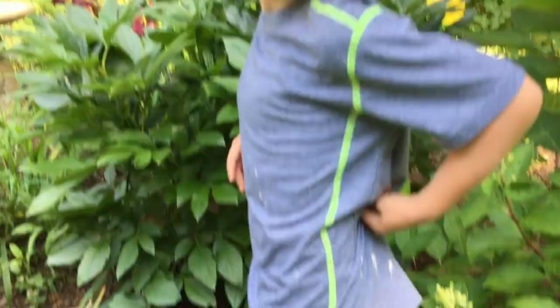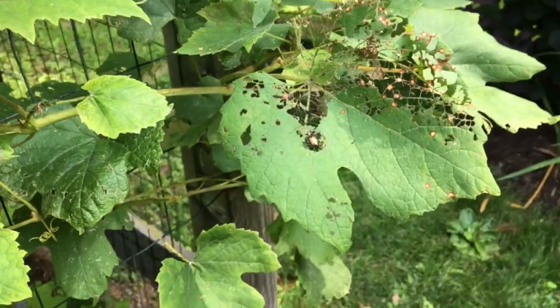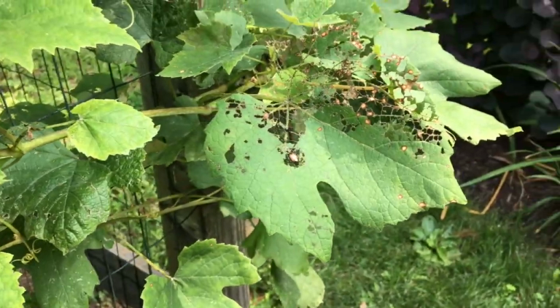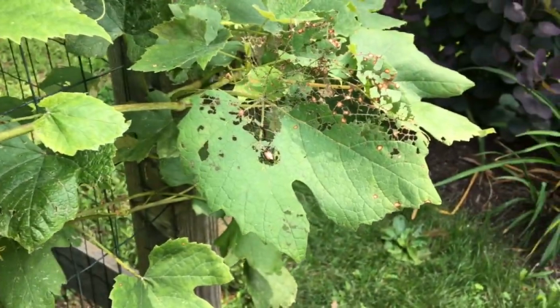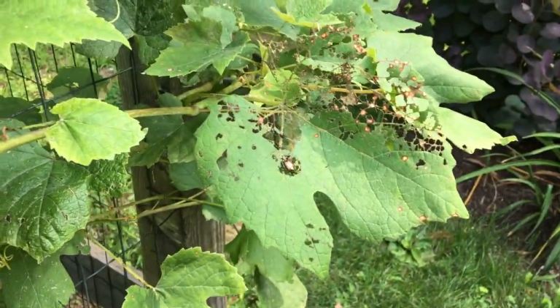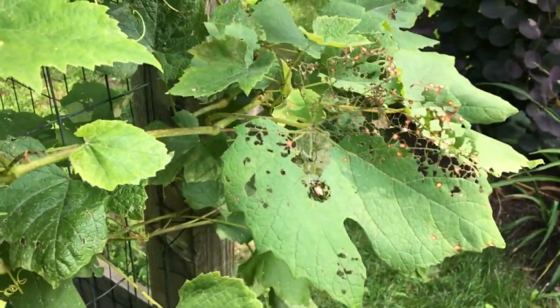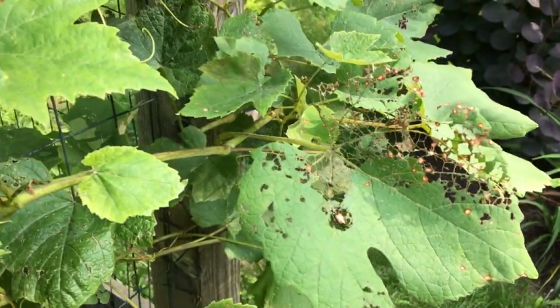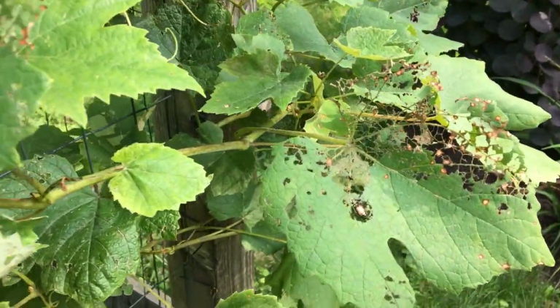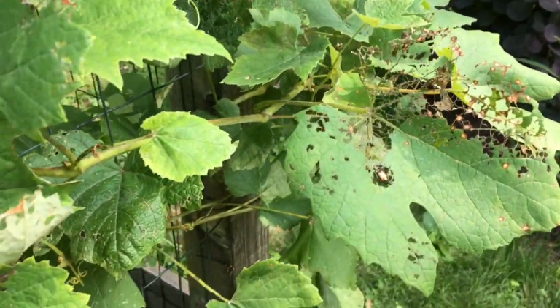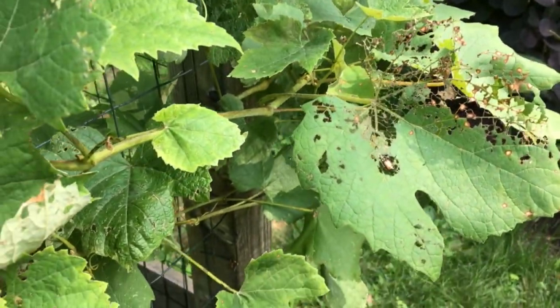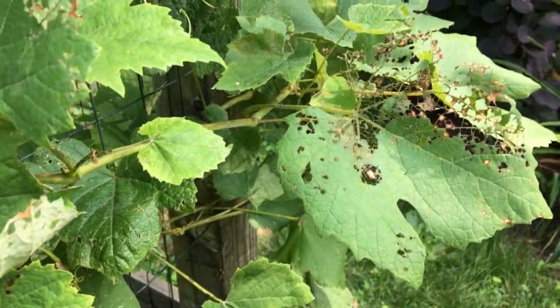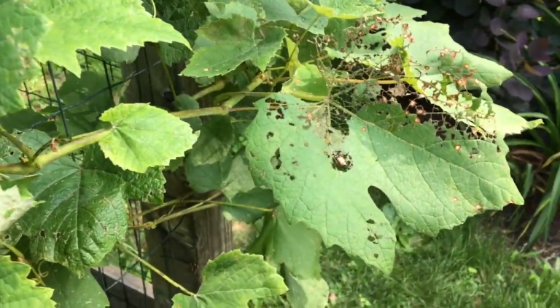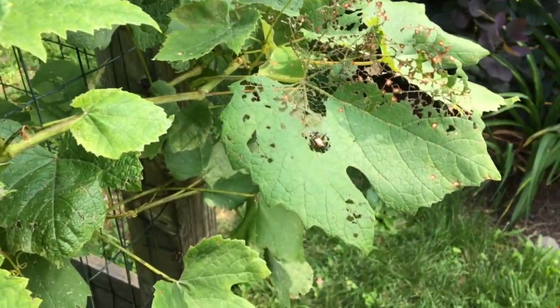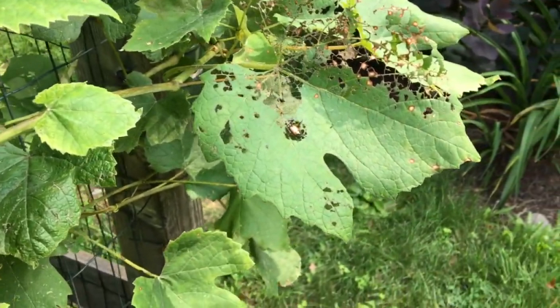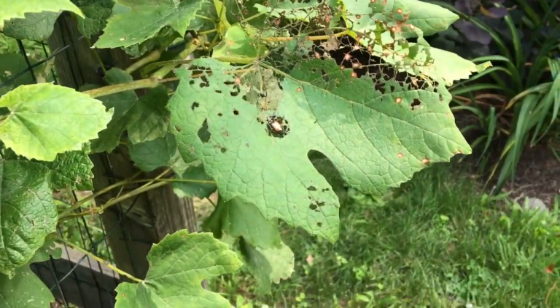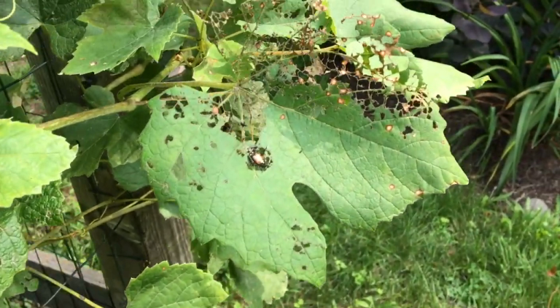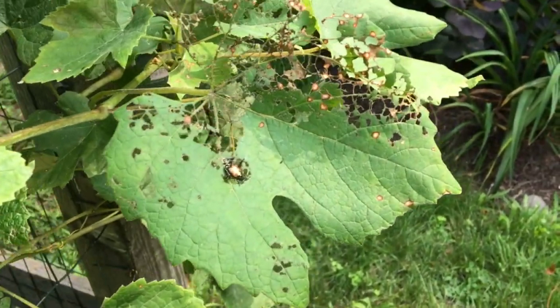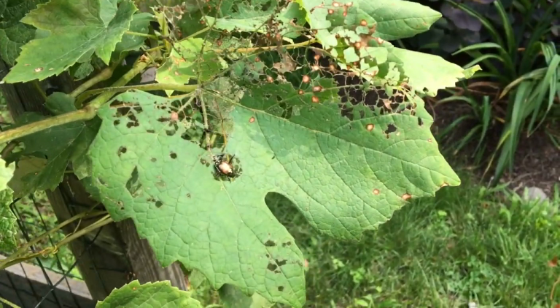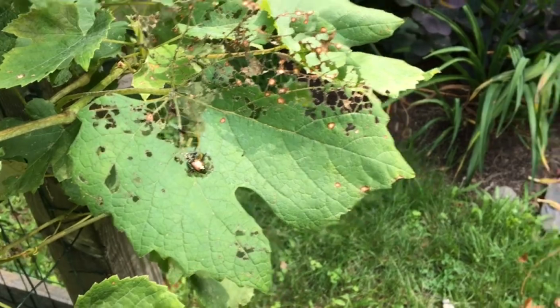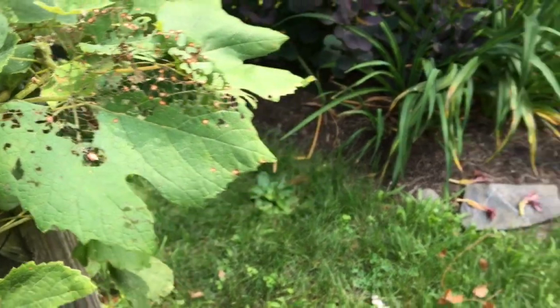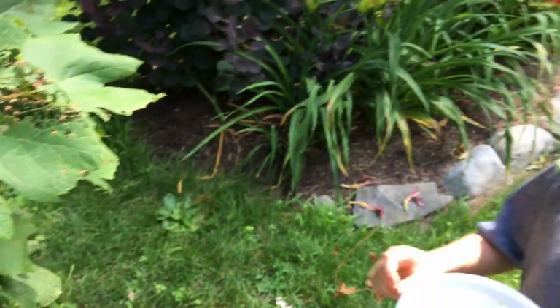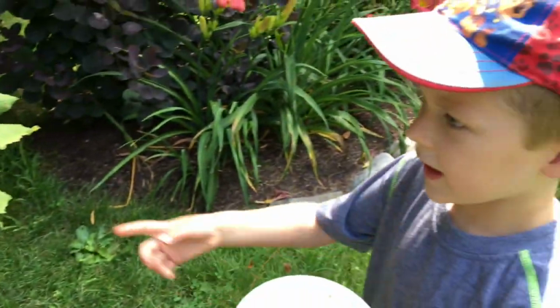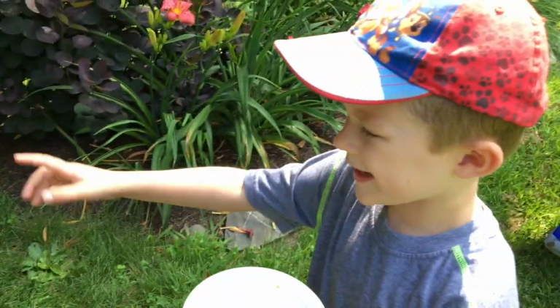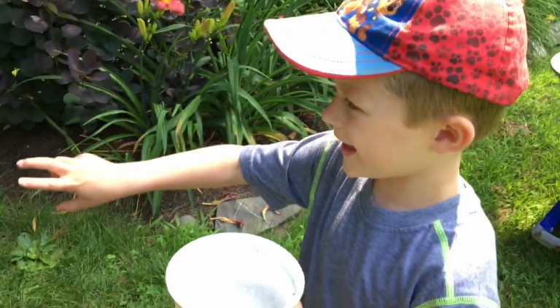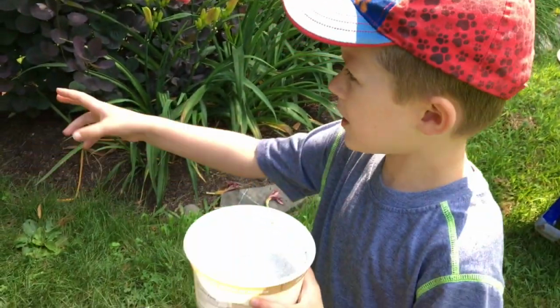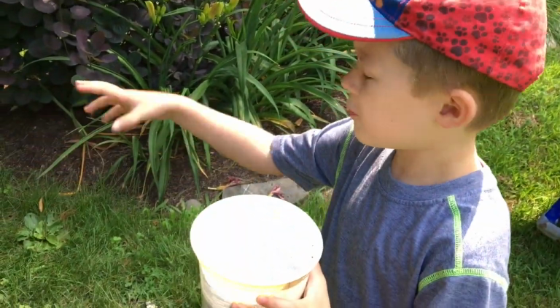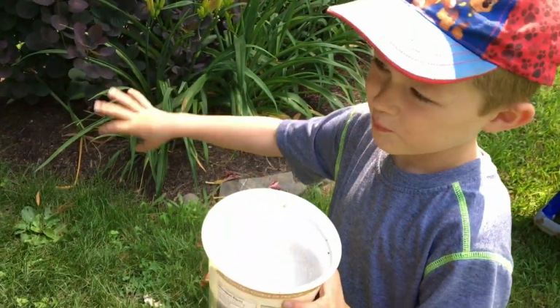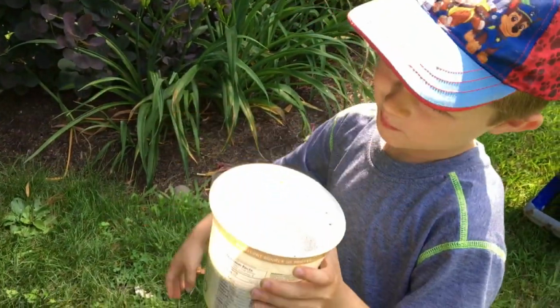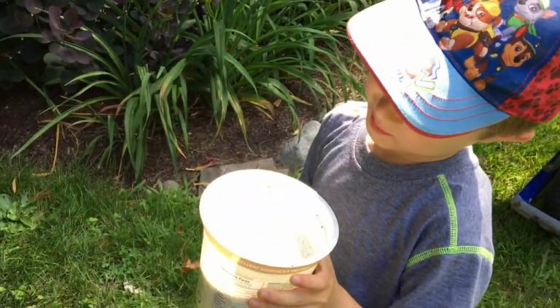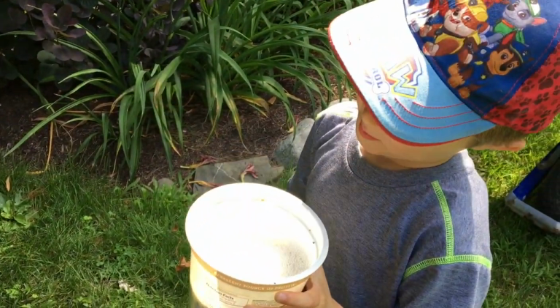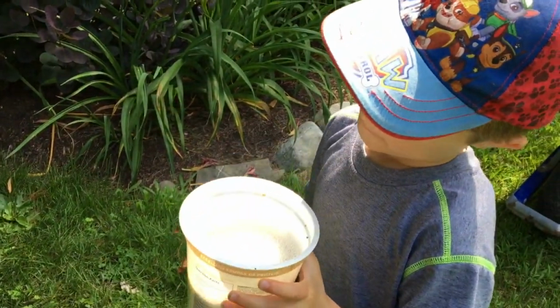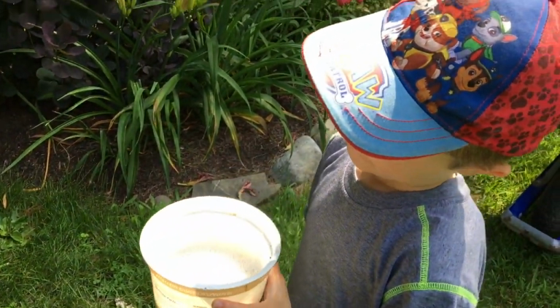We are organic gardeners so we don't spray anything to get rid of them. But they certainly do some damage, don't they? They eat these plants. So what's the easiest way to get these guys?